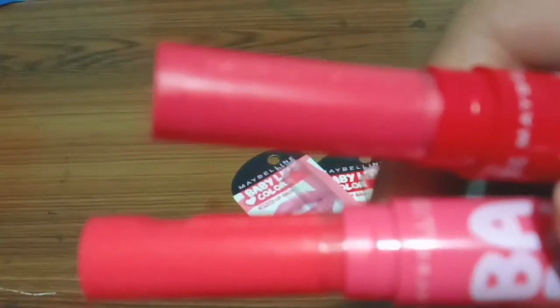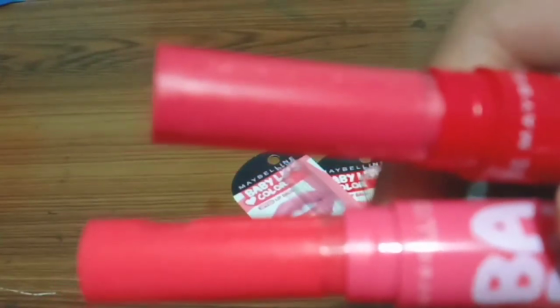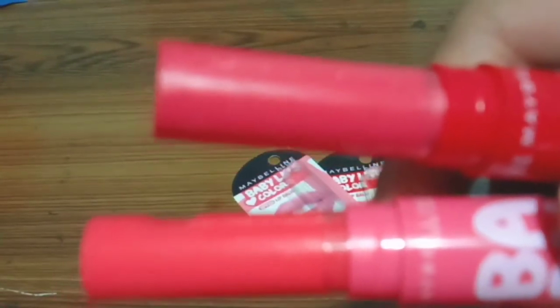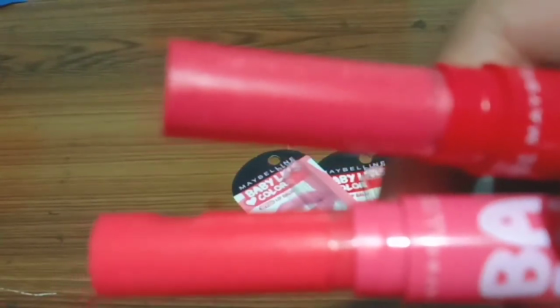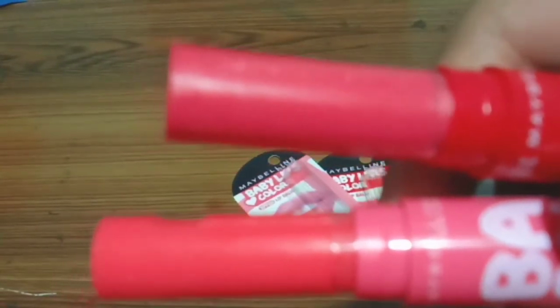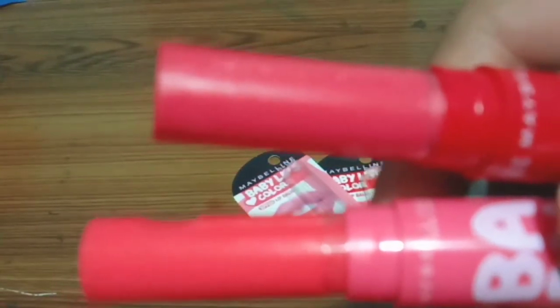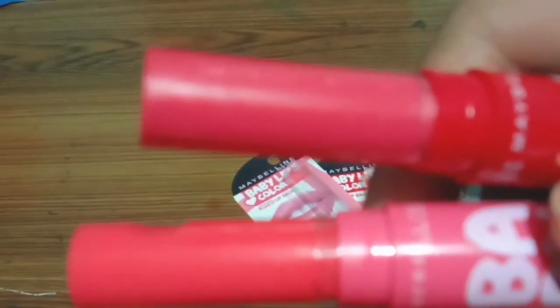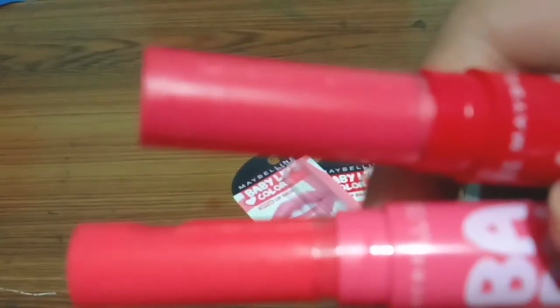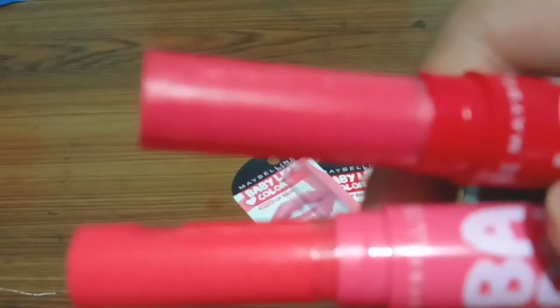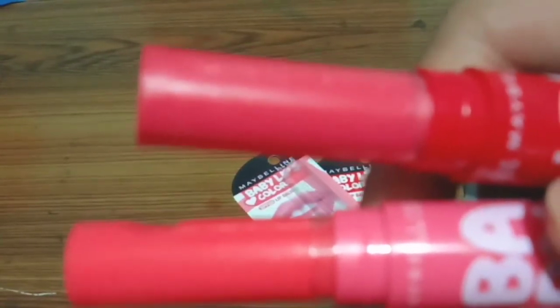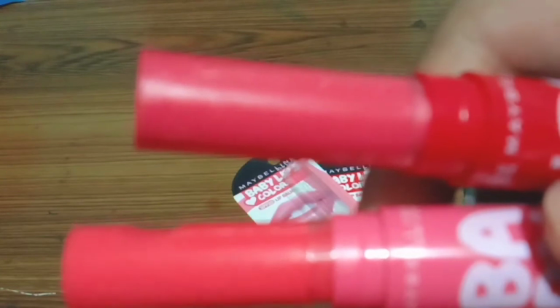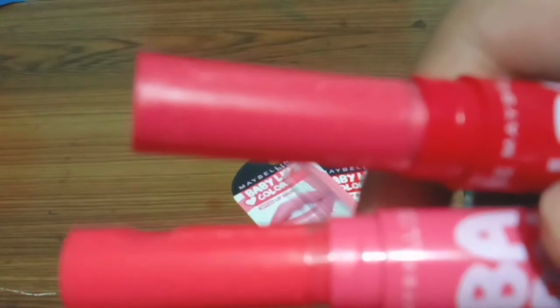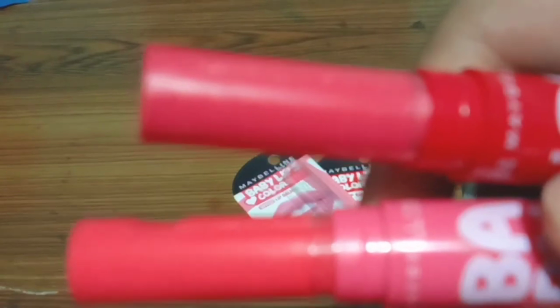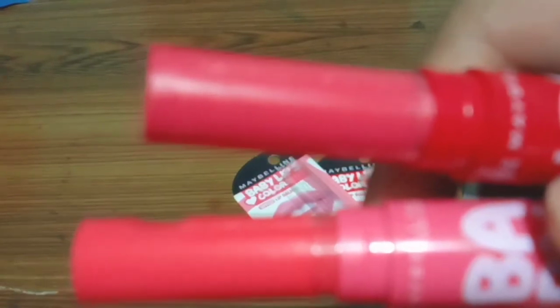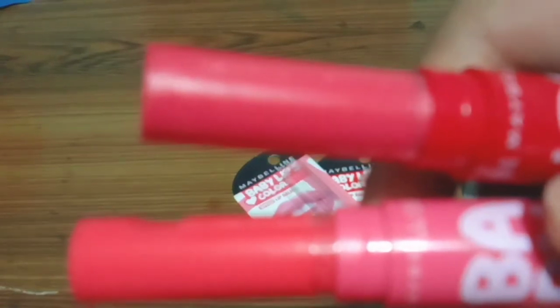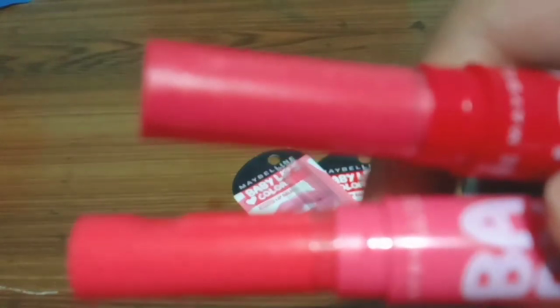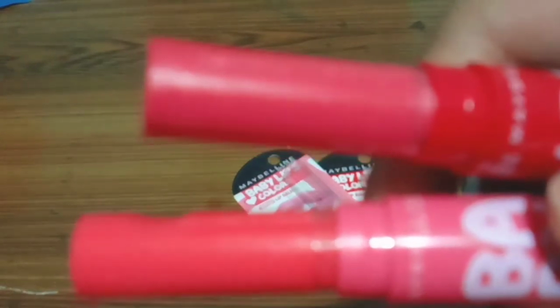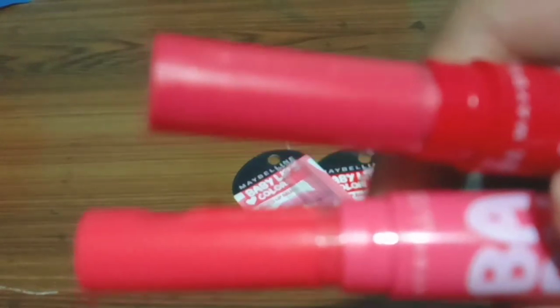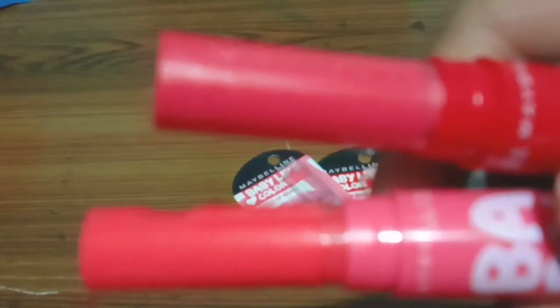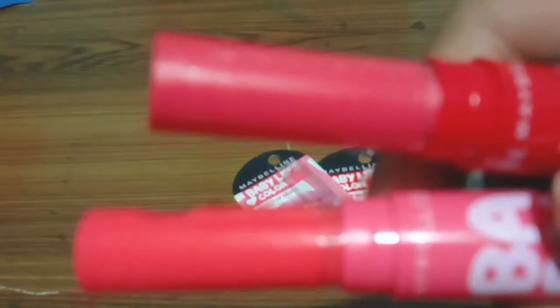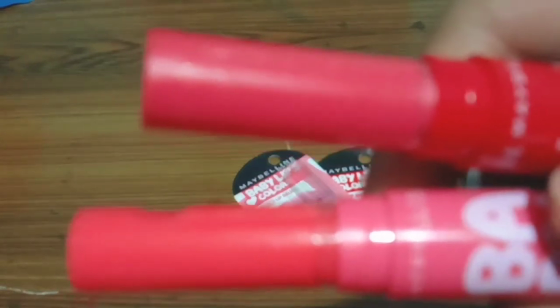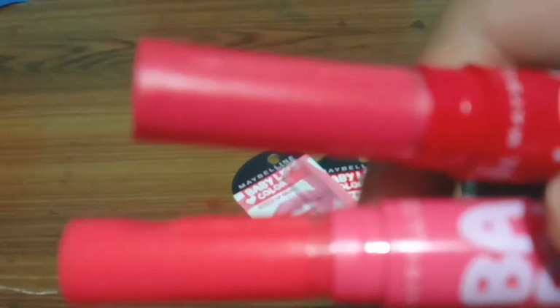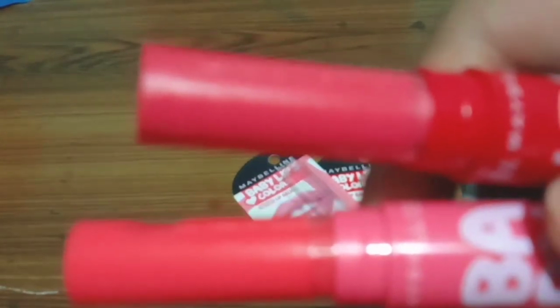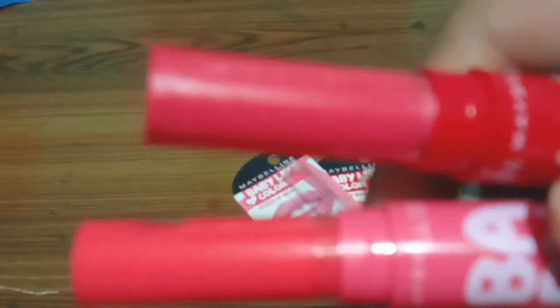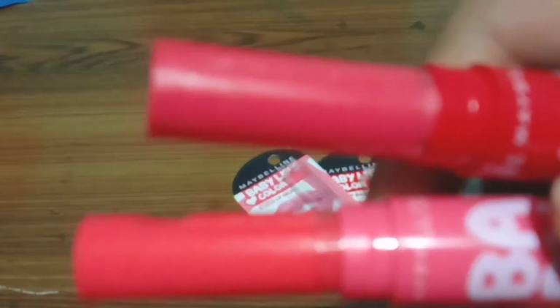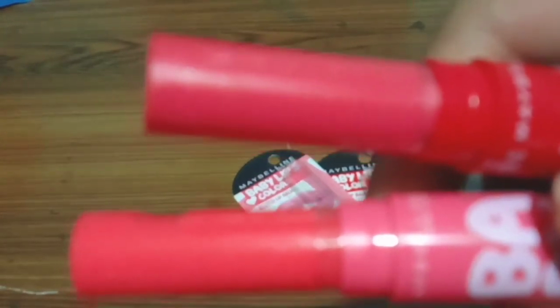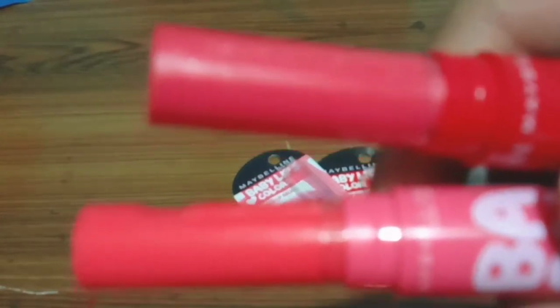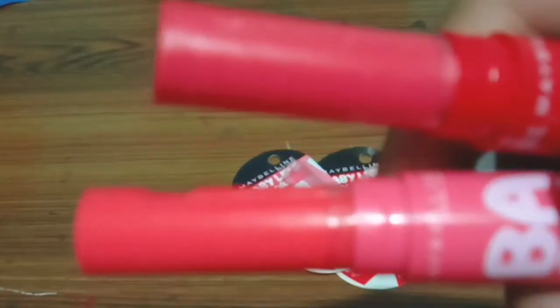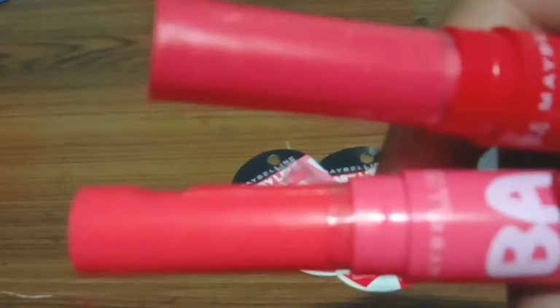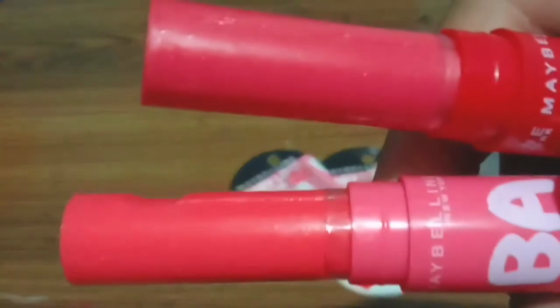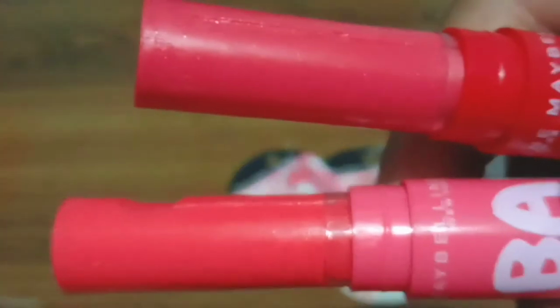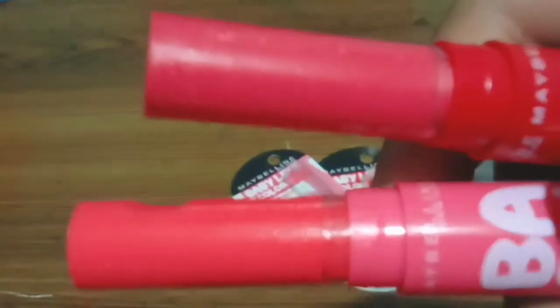It will also stay on your lips for 16 hours, as already mentioned on the packaging of the box. It also contains SPF 20.